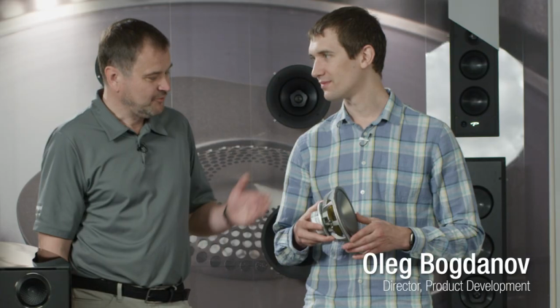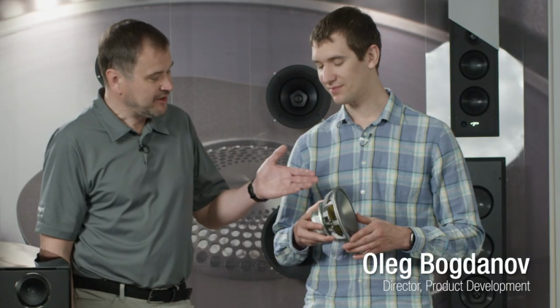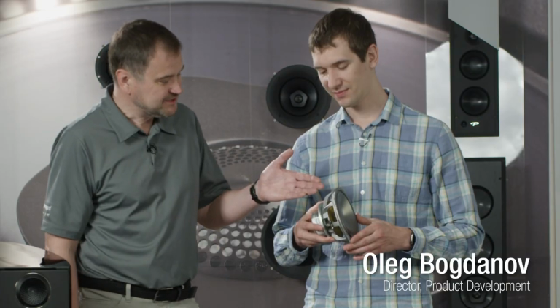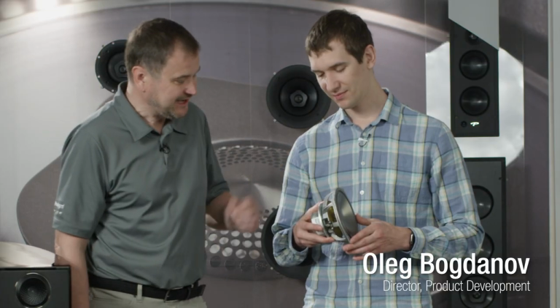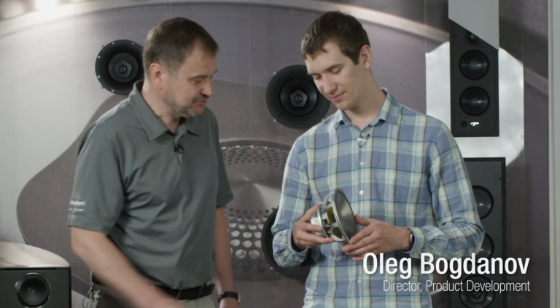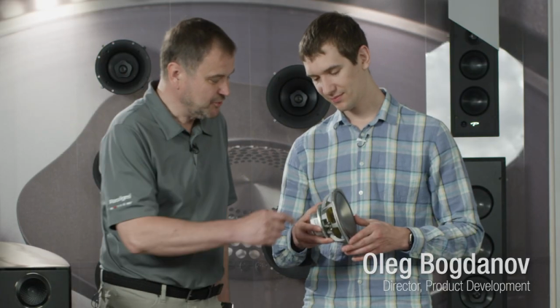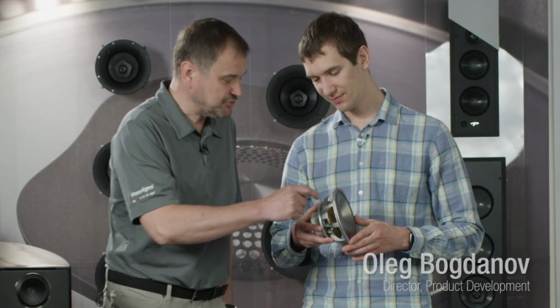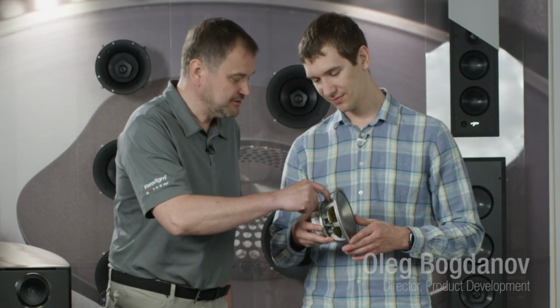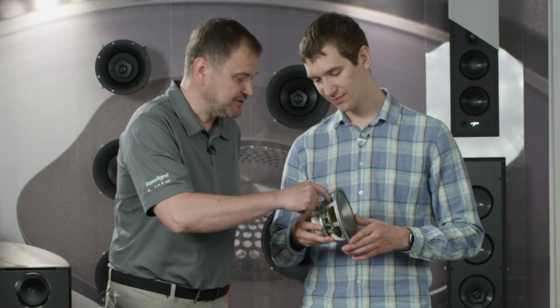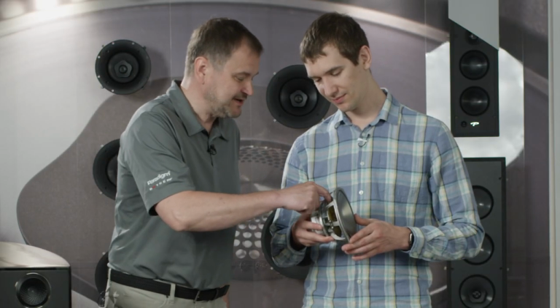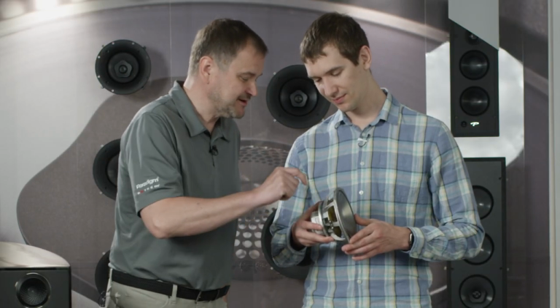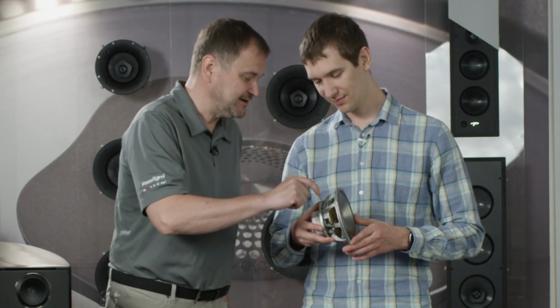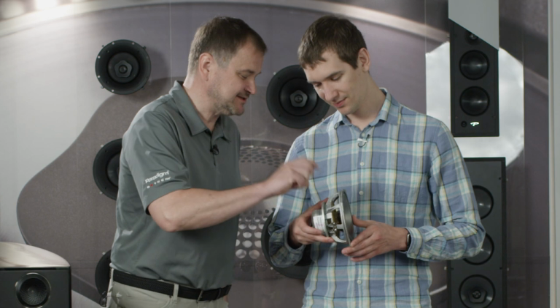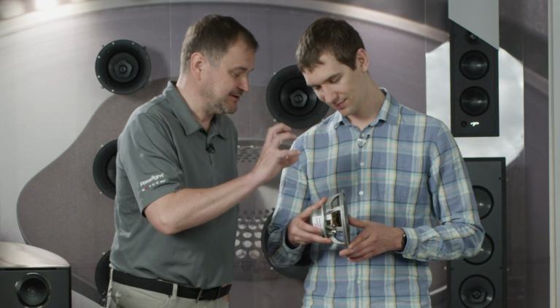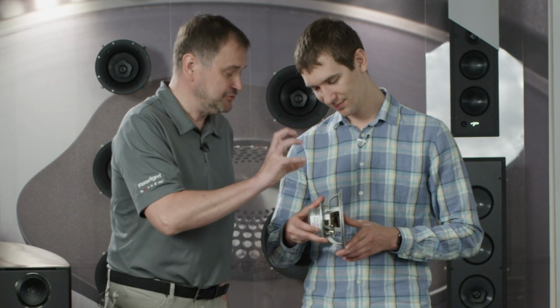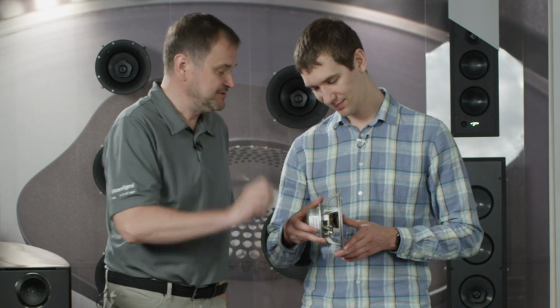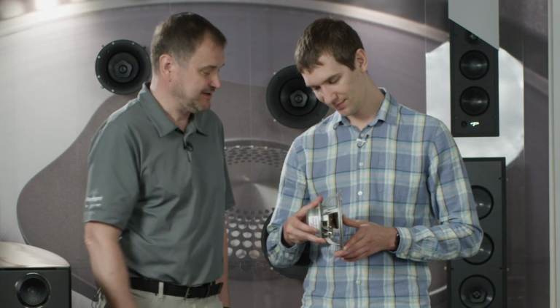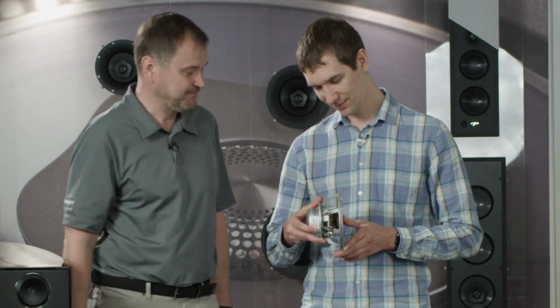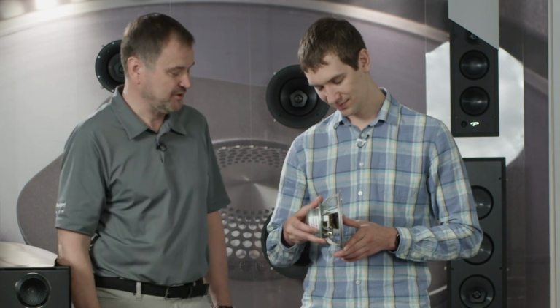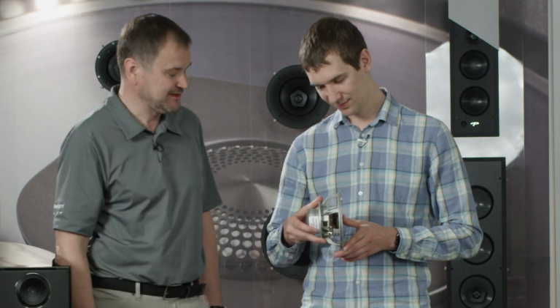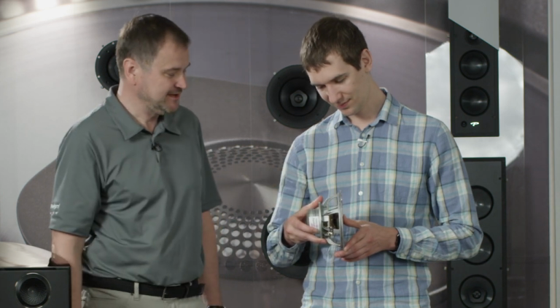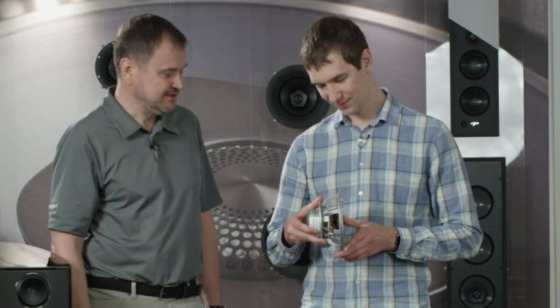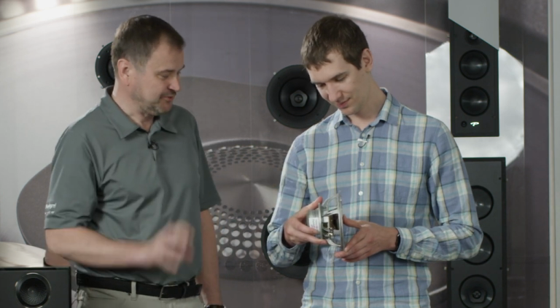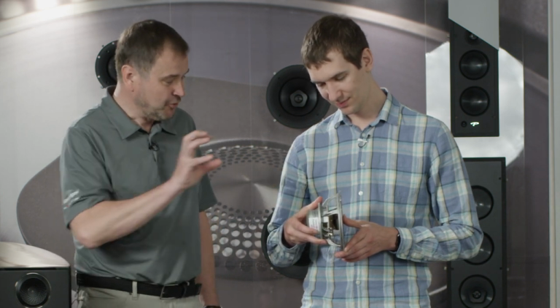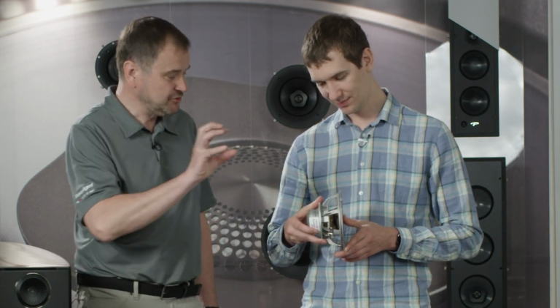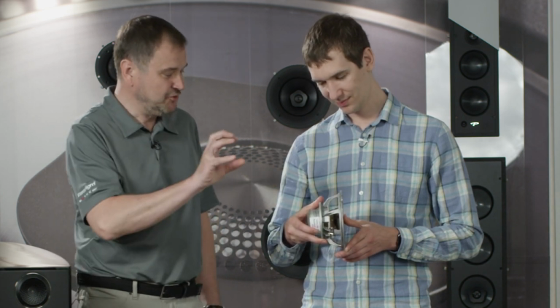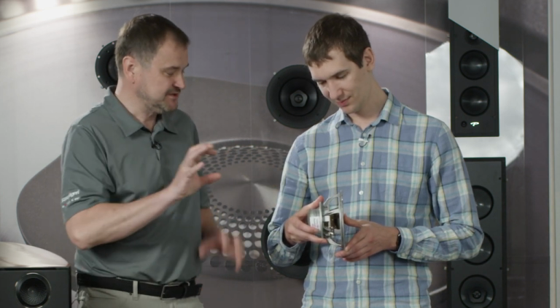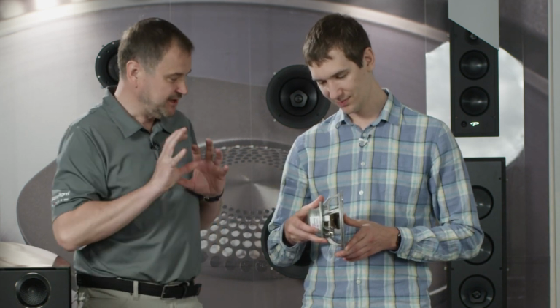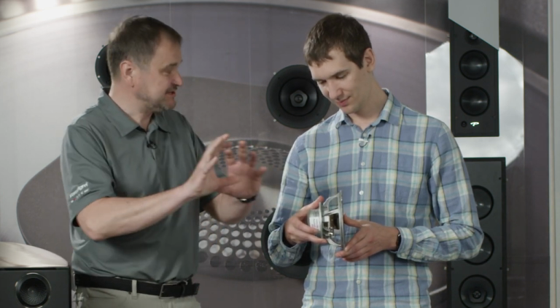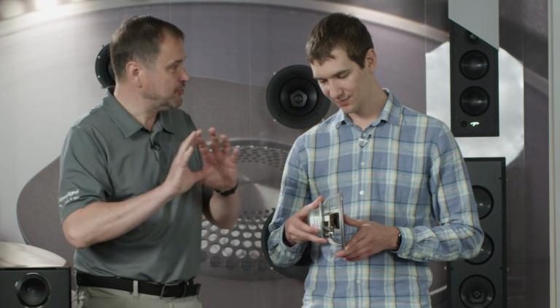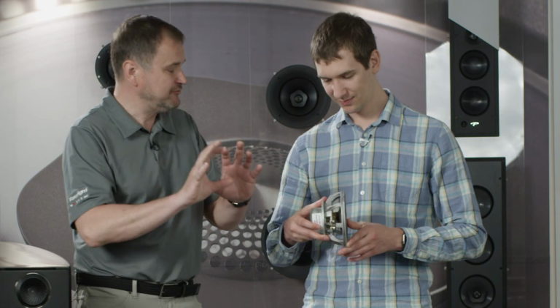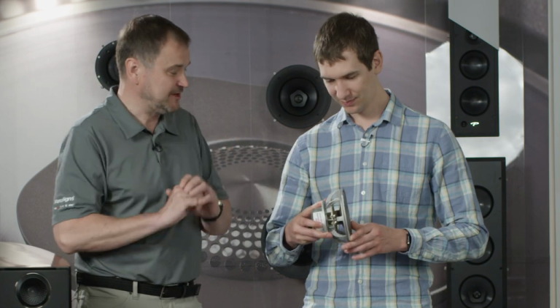The cone is attached to the voice coil — you can see here it's glued permanently. So when the voice coil moves, it makes the cone move as well.